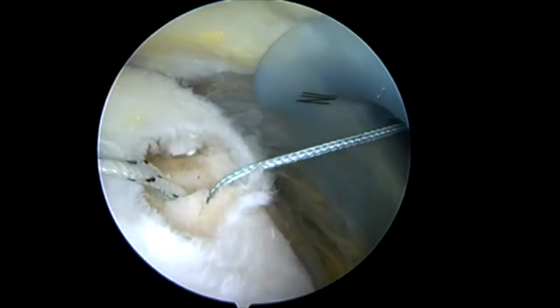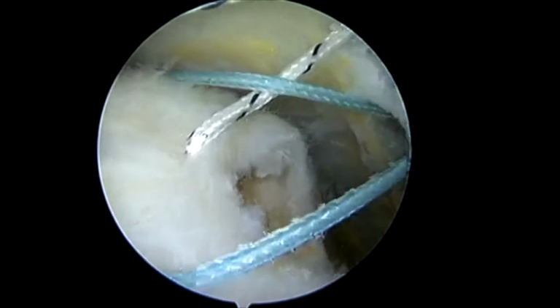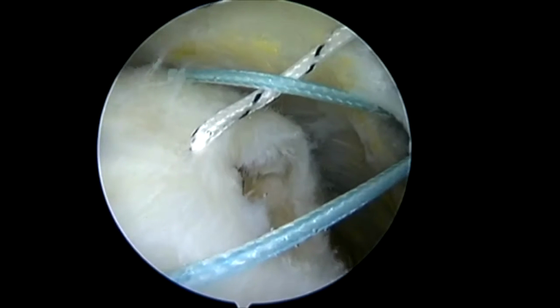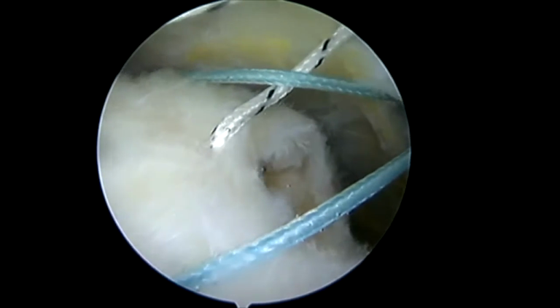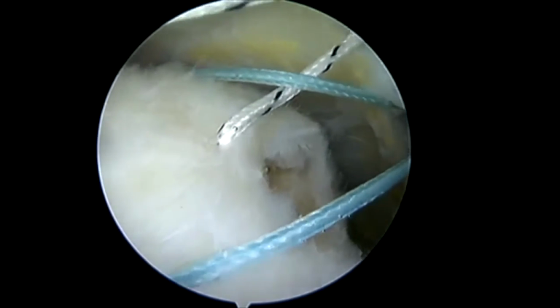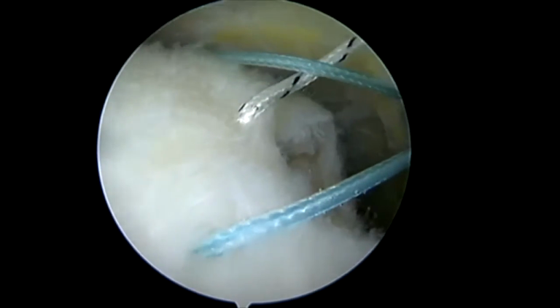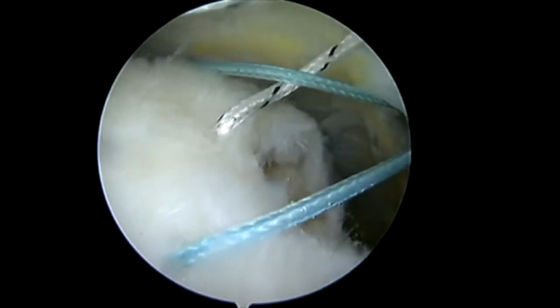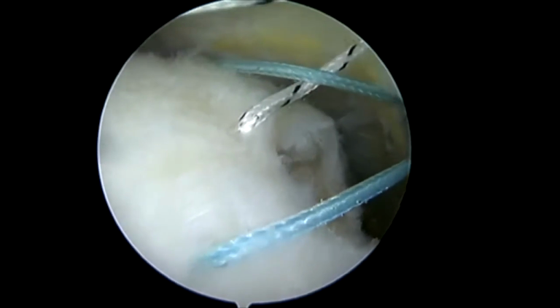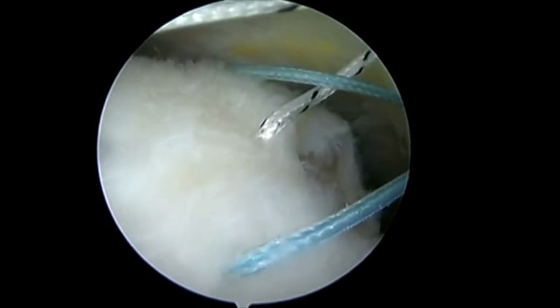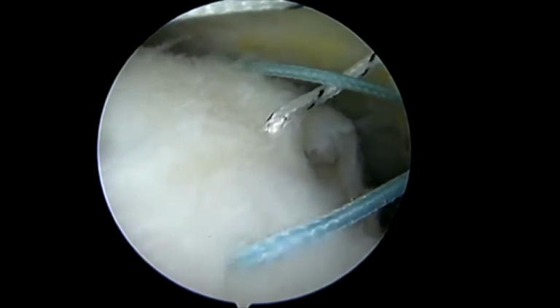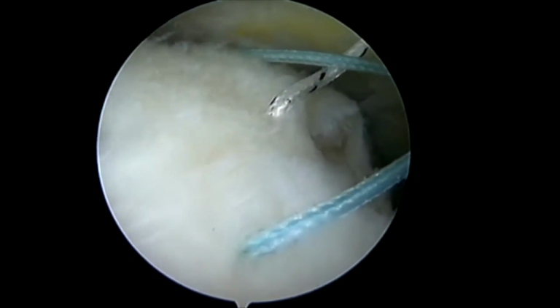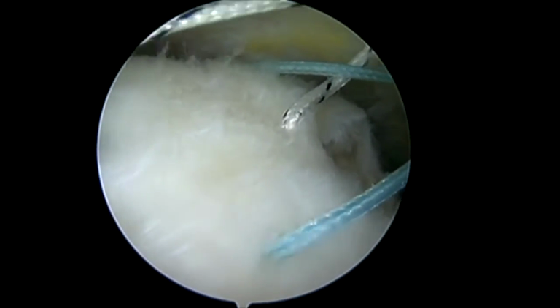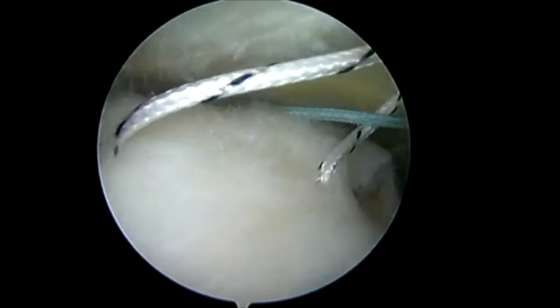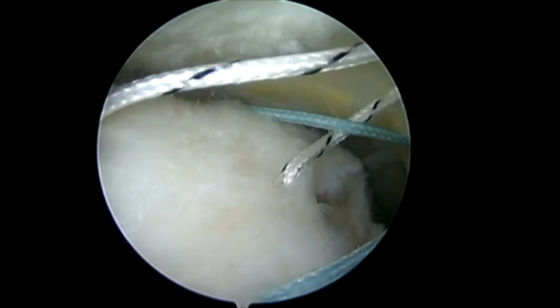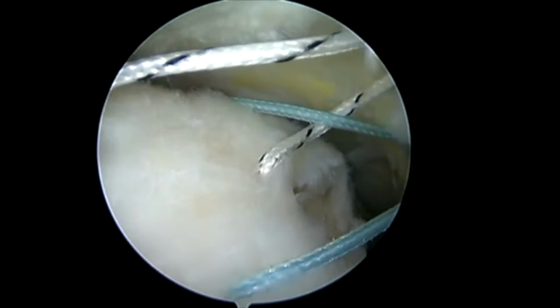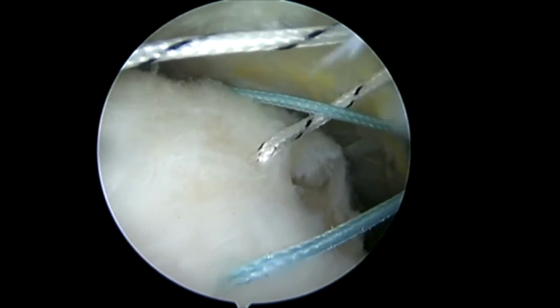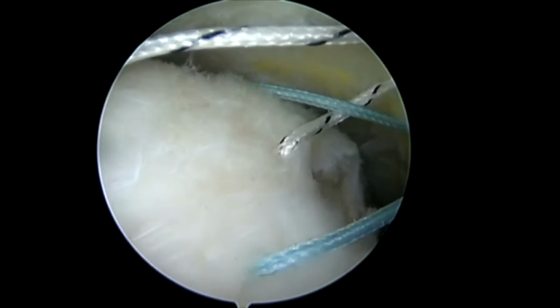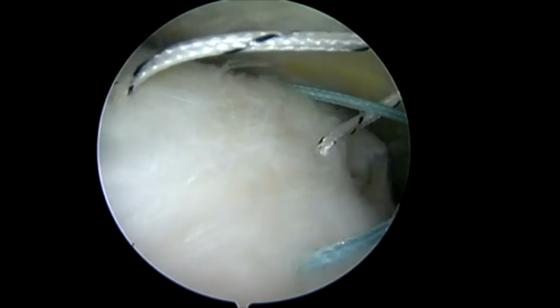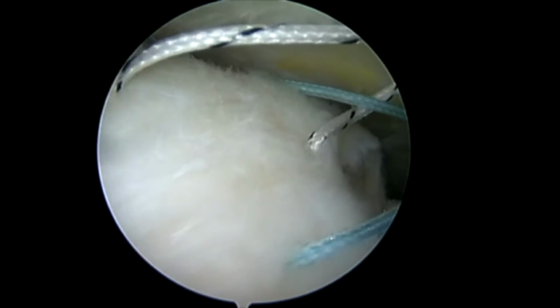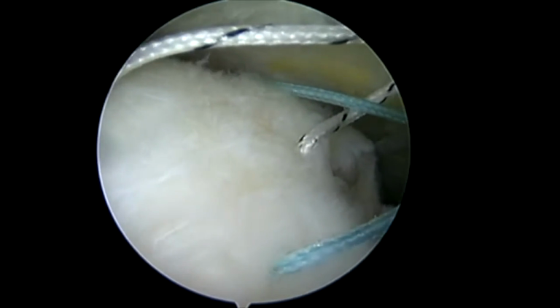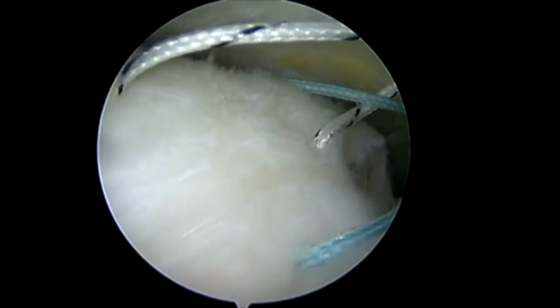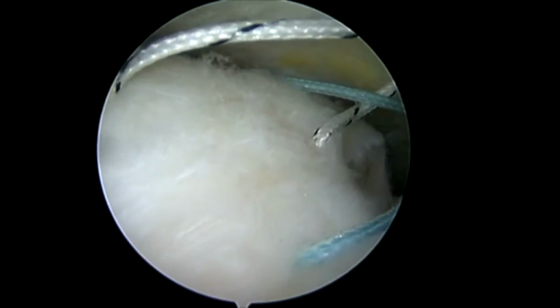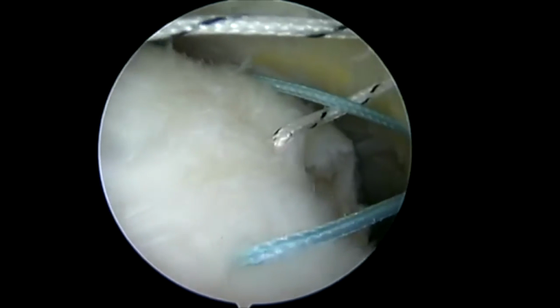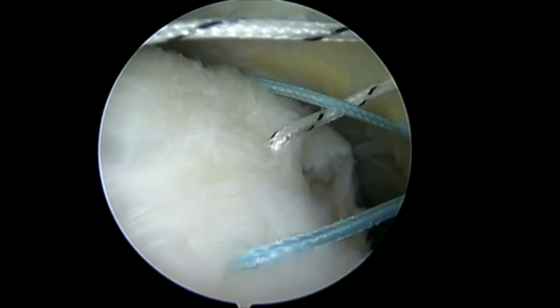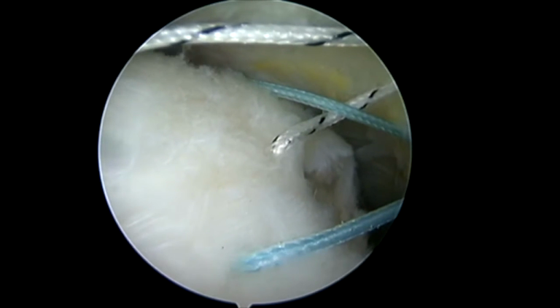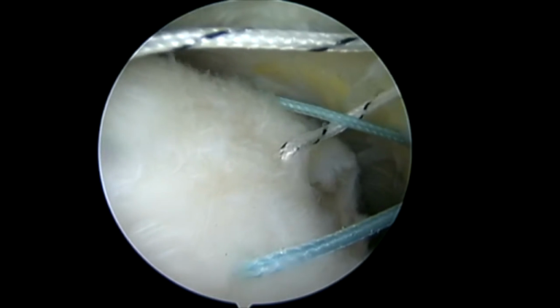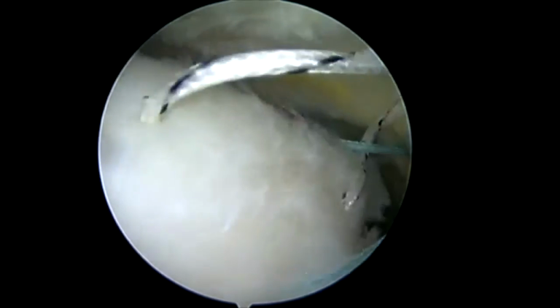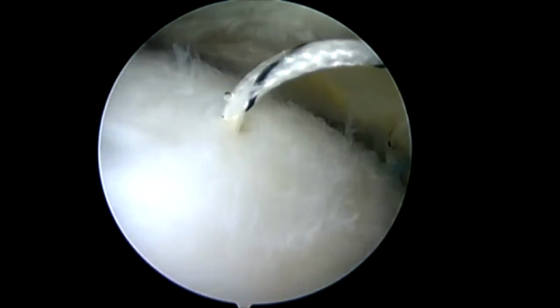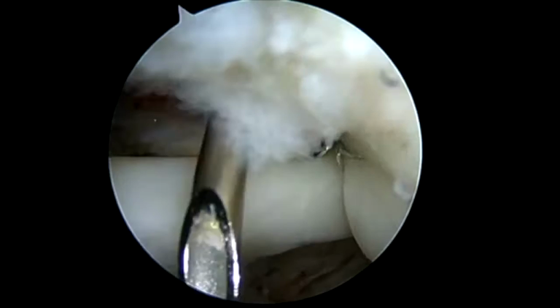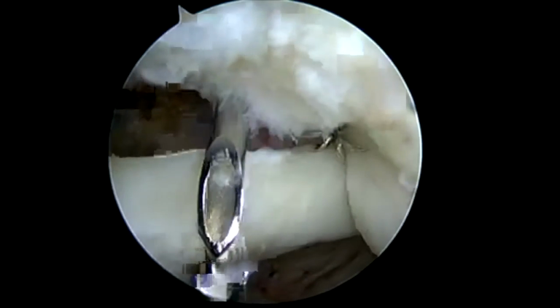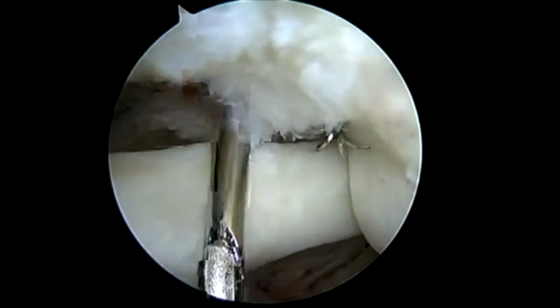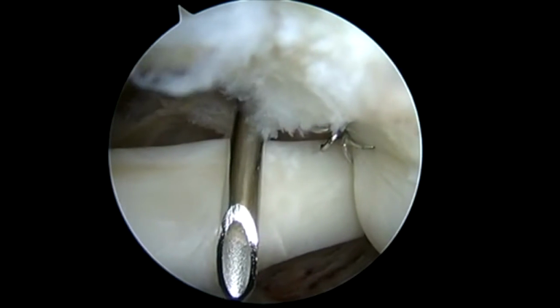But again, we're dealing with very deficient tissue. The rotation device comes with tendon staples and insertion cannulas for these, as well as bone staples. The insertion cannulas are placed through accessory portals.